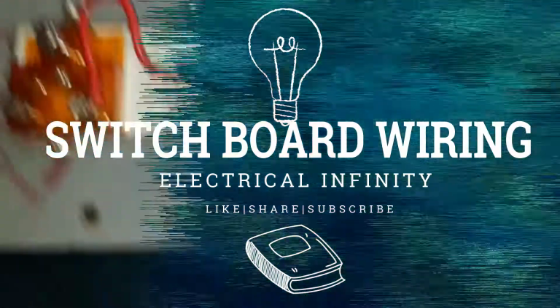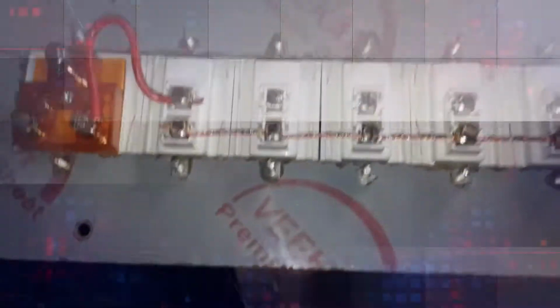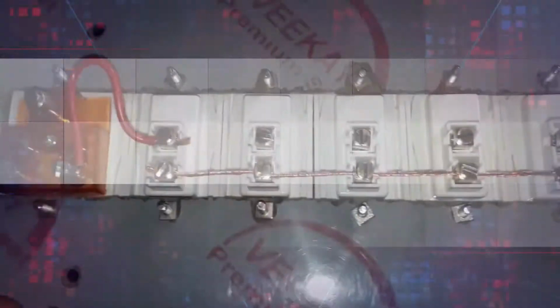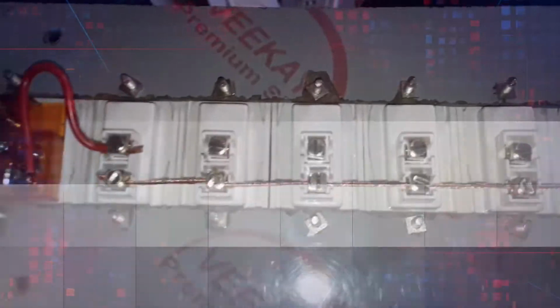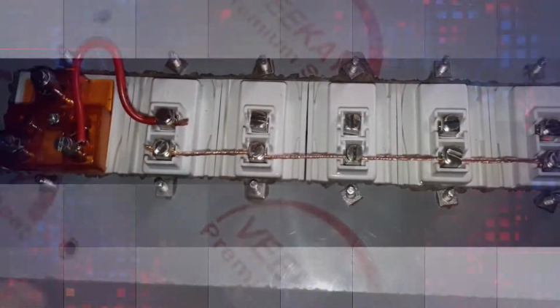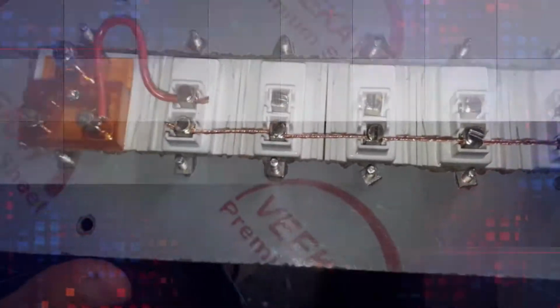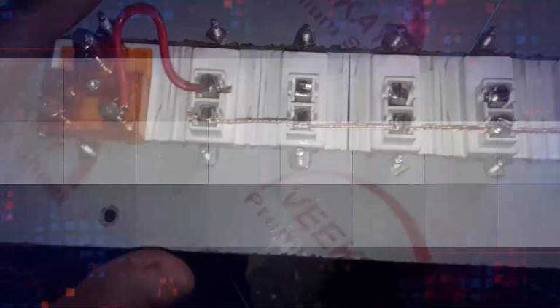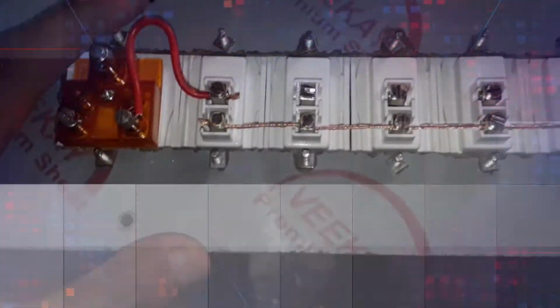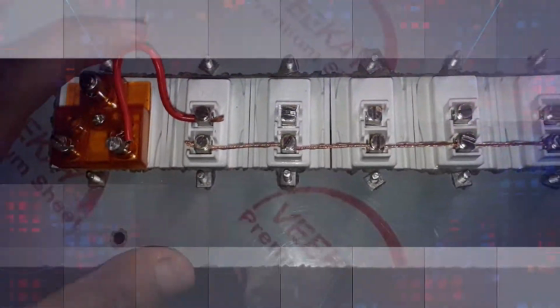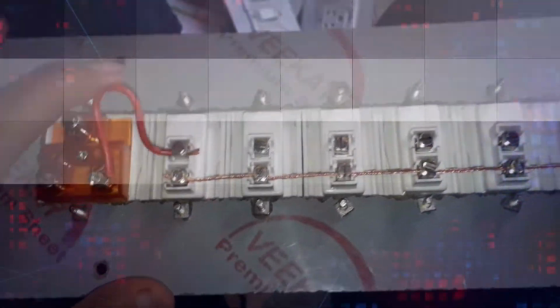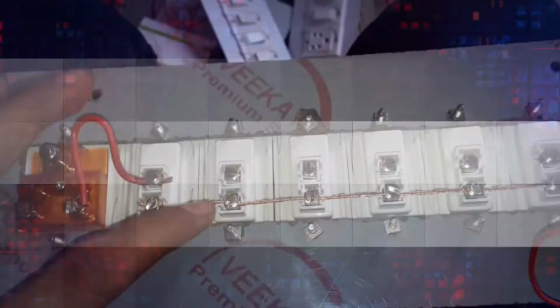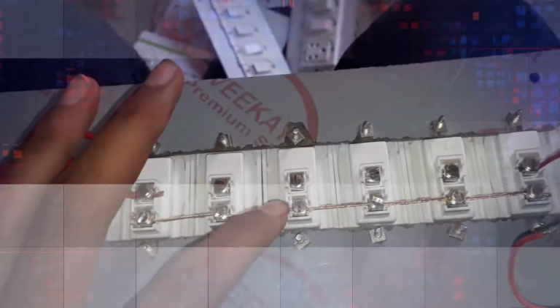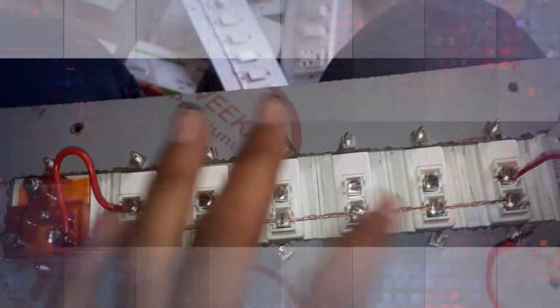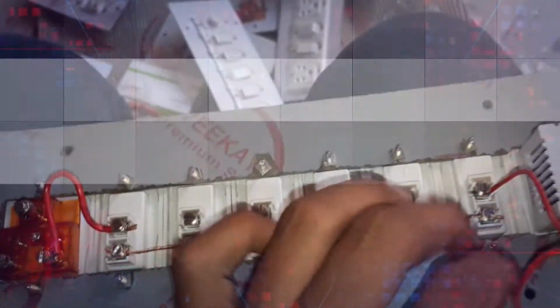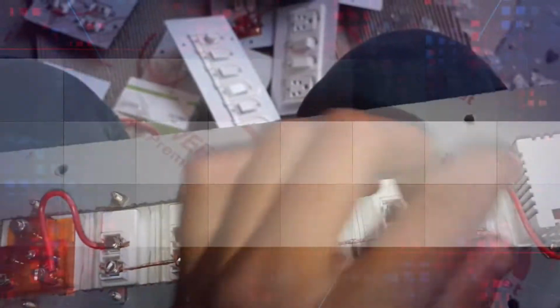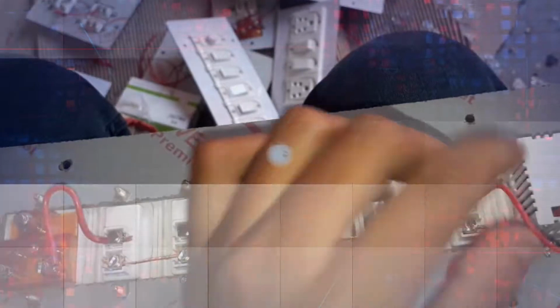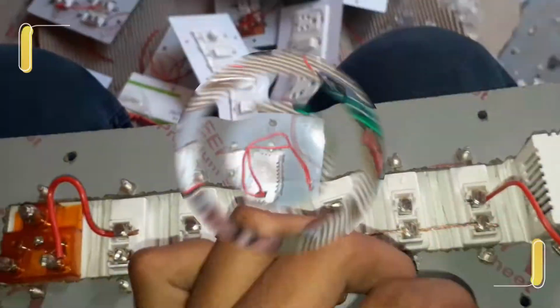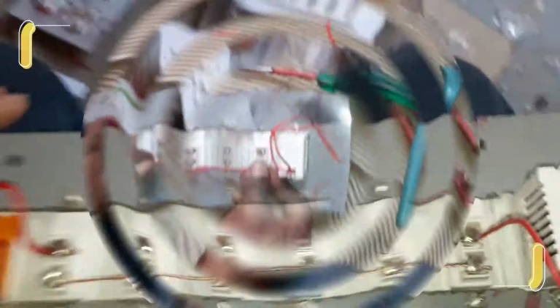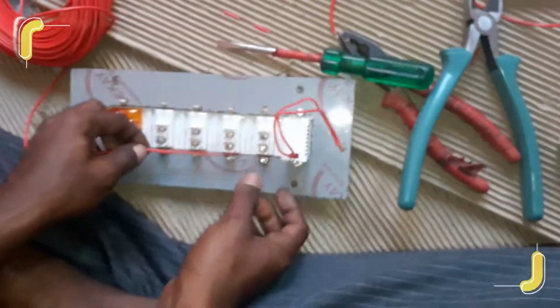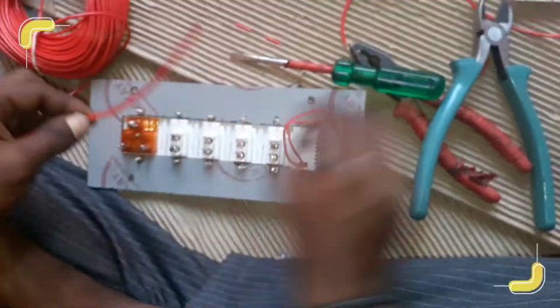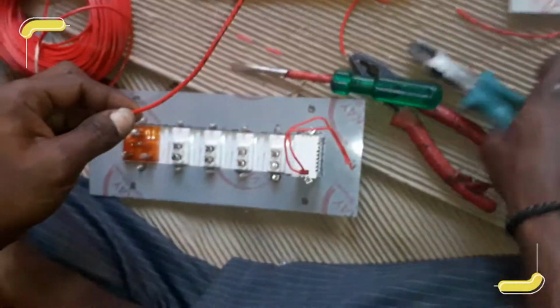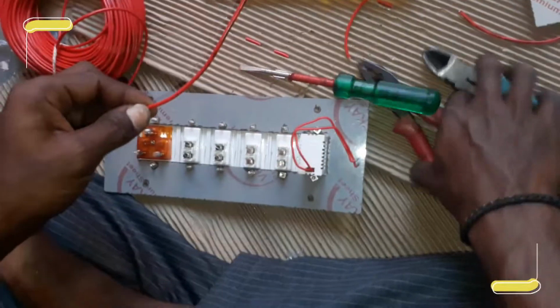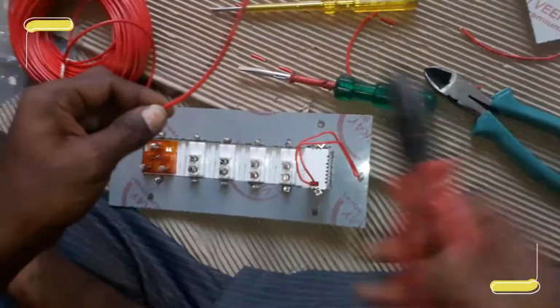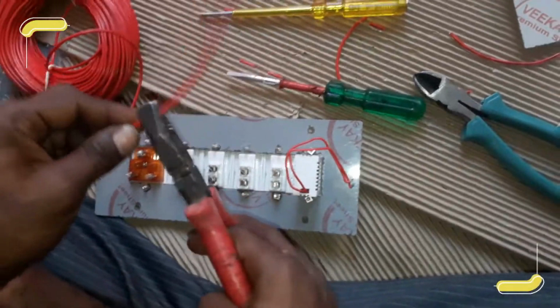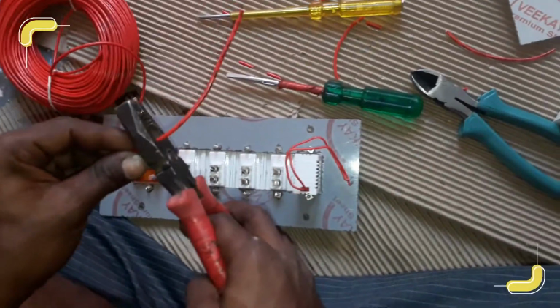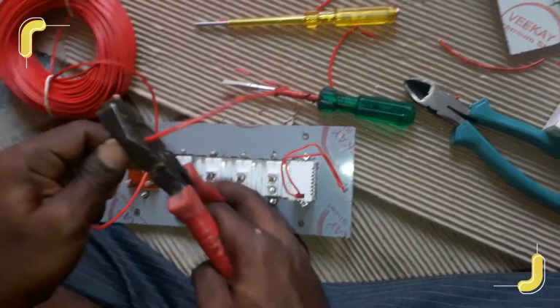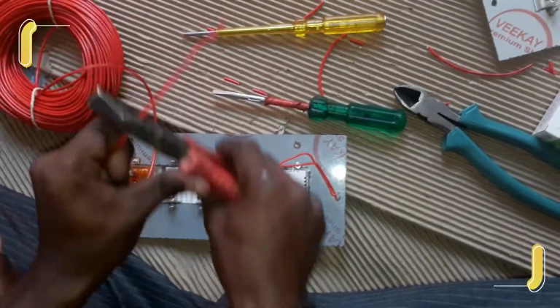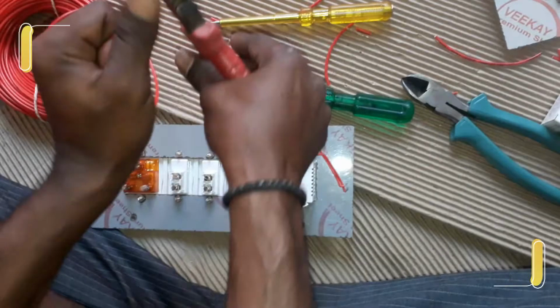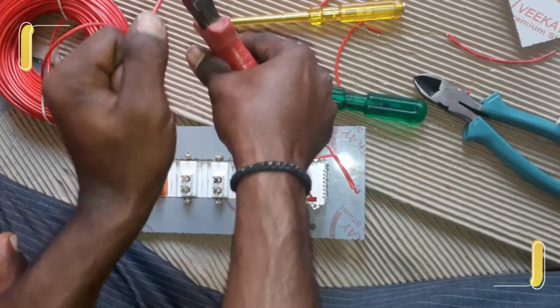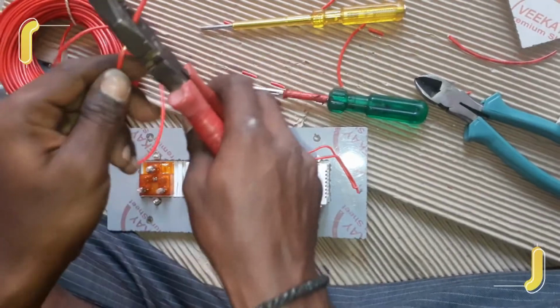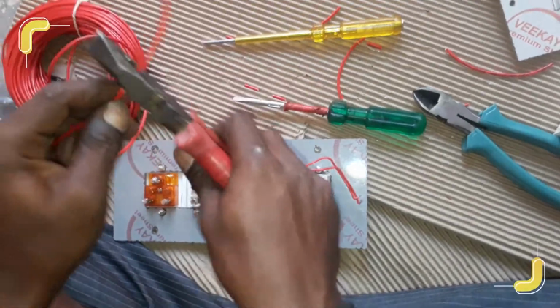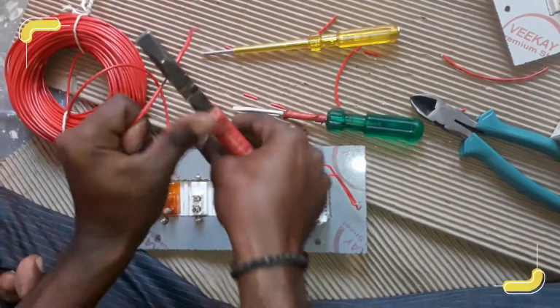Hello guys, in this video I am going to show you how to perform wiring of a switchboard, which is basically a home switchboard. So let's begin the connection of the switchboard. Take the measurement of the wire across the switches.